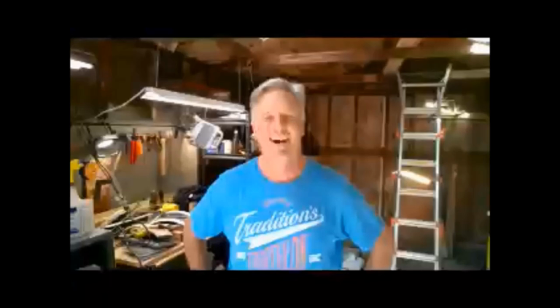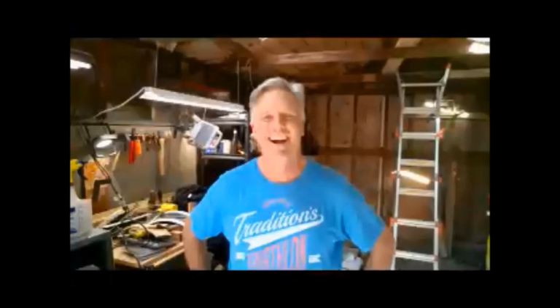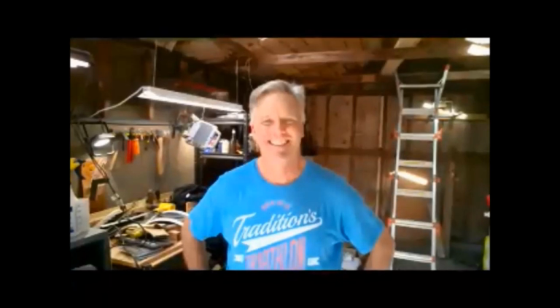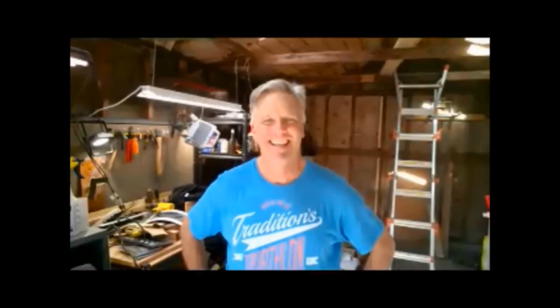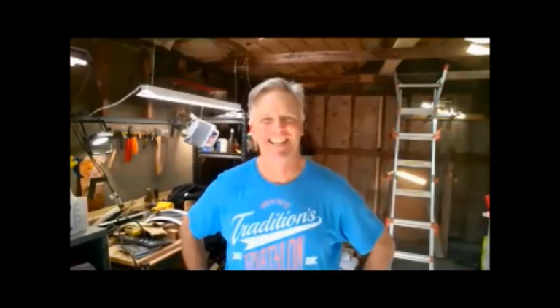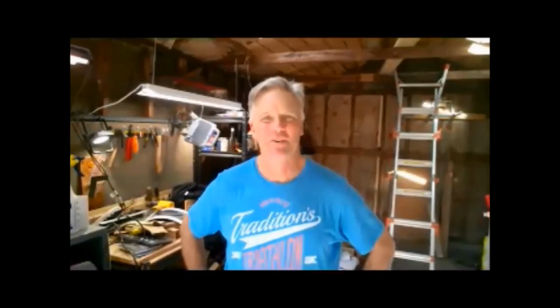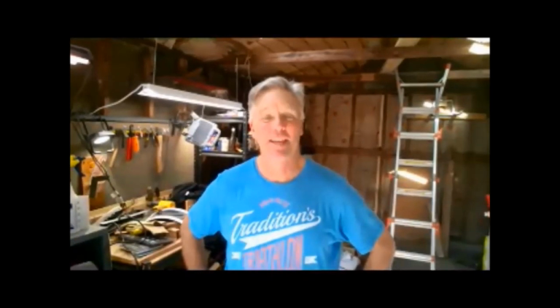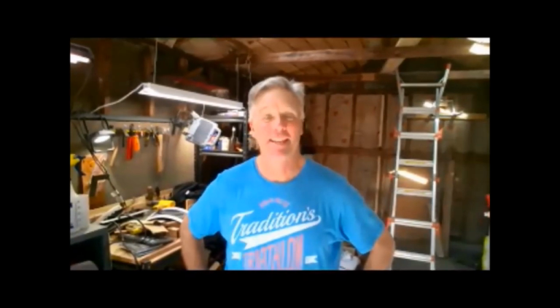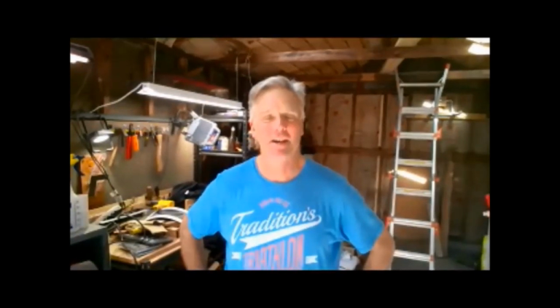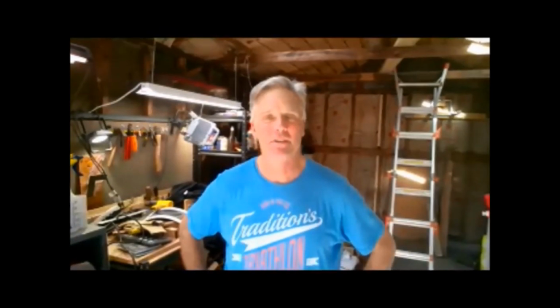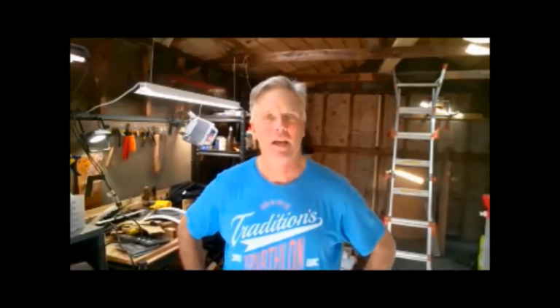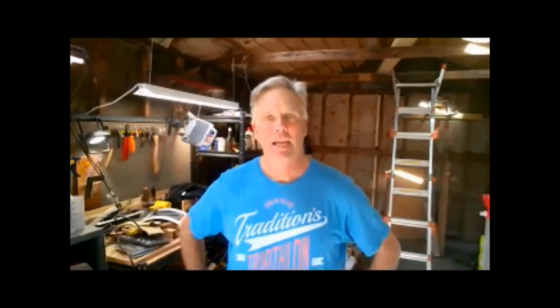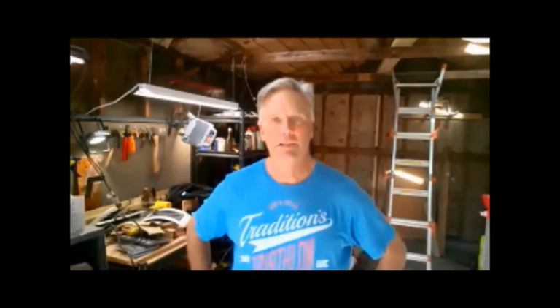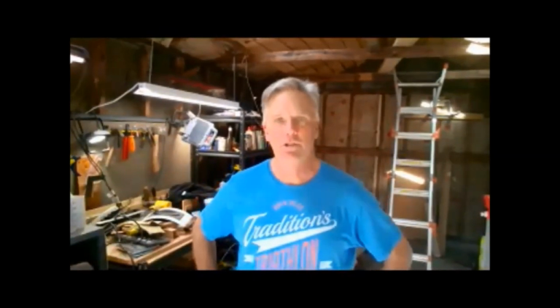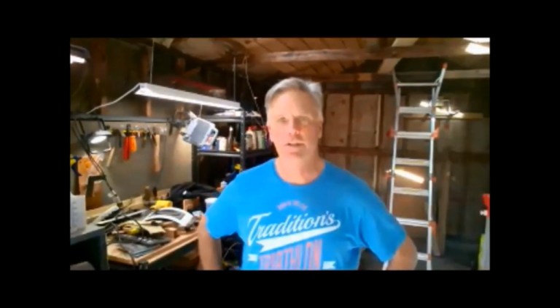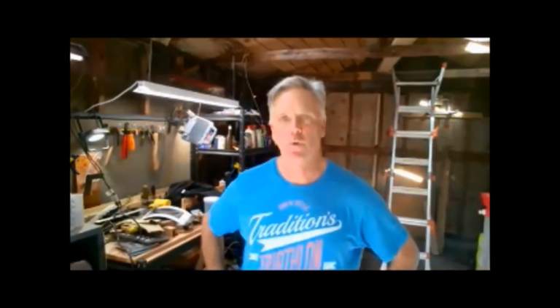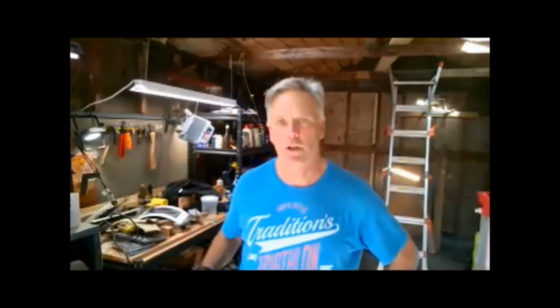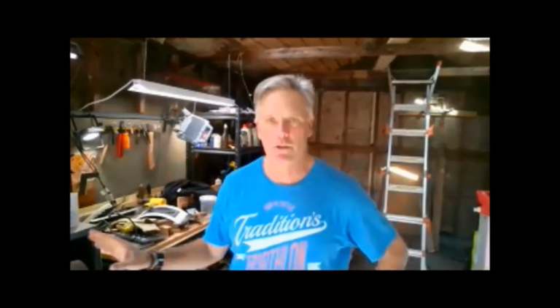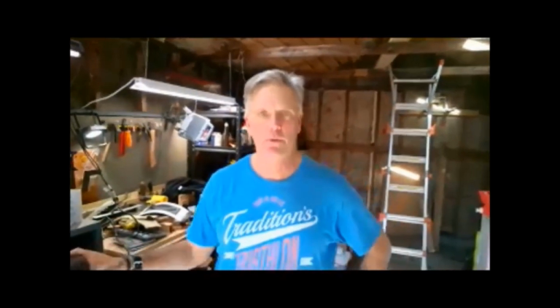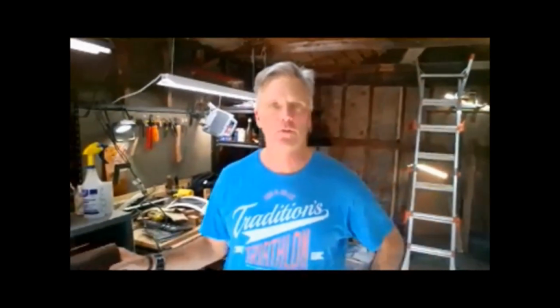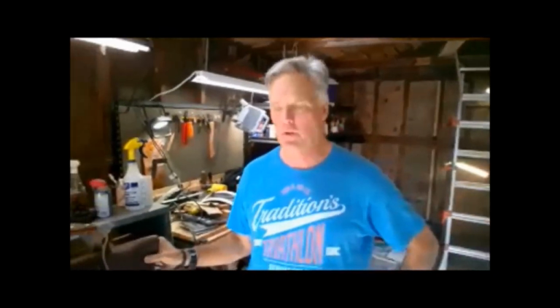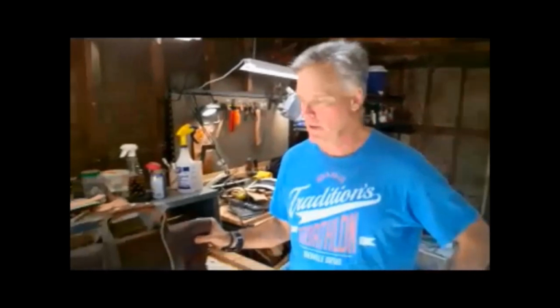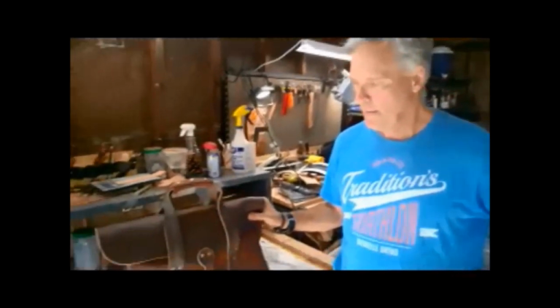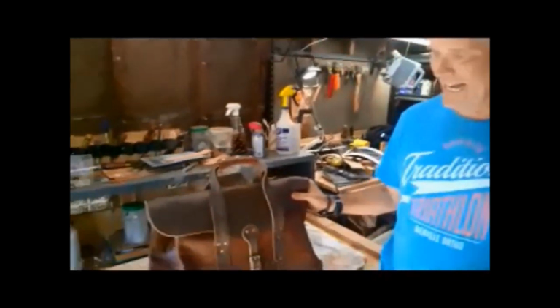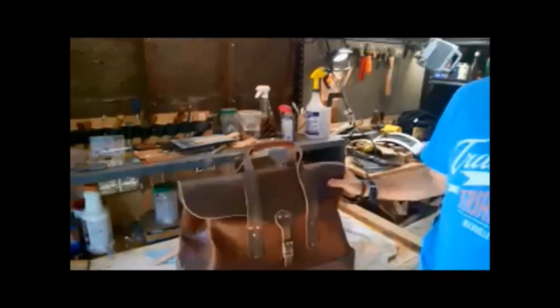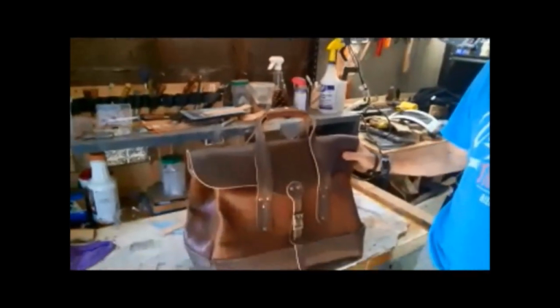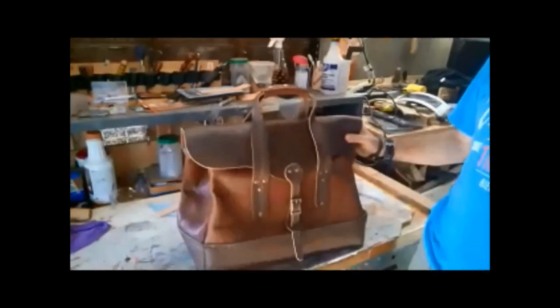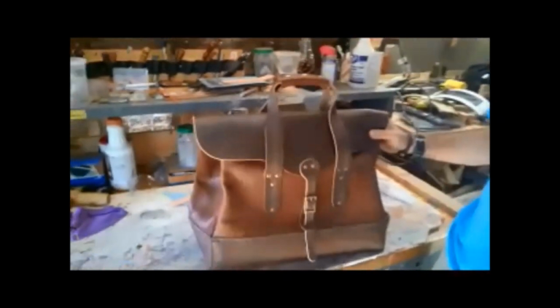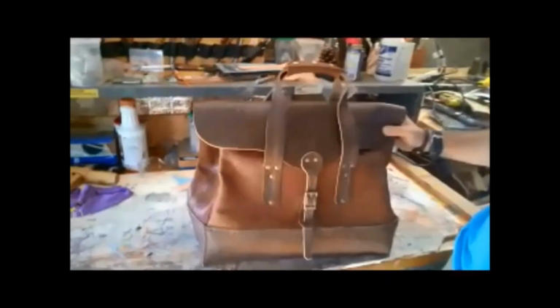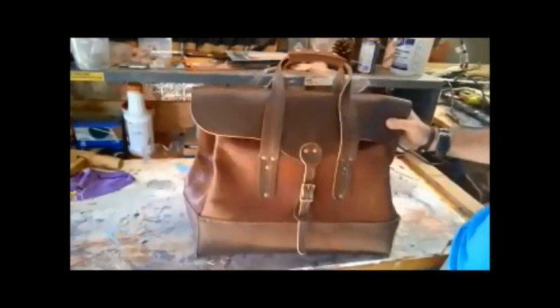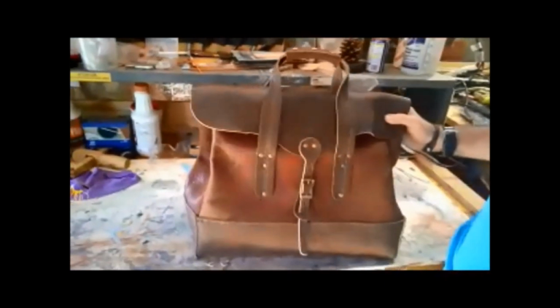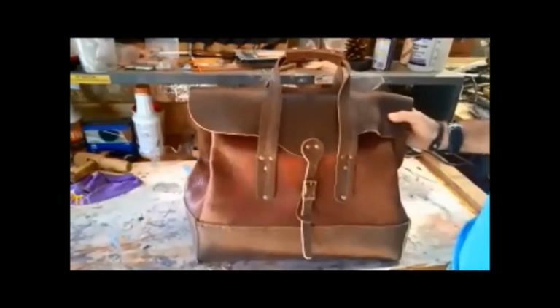Hi, Kenny Daigle with KD Cuts. Guys, I've just finished working on this beautiful bison overnight bag from Tandy.